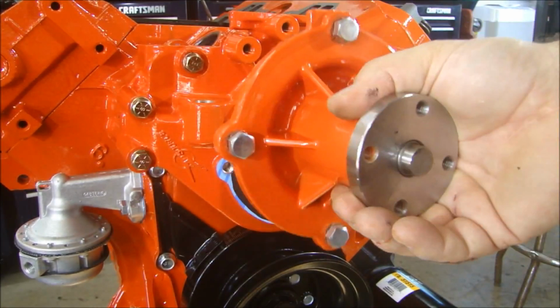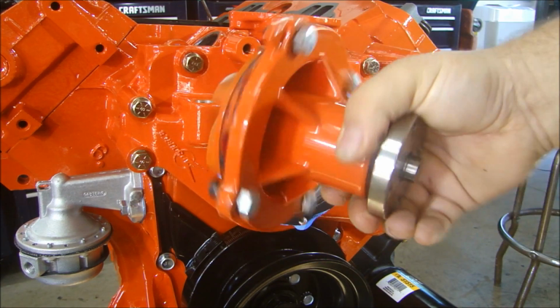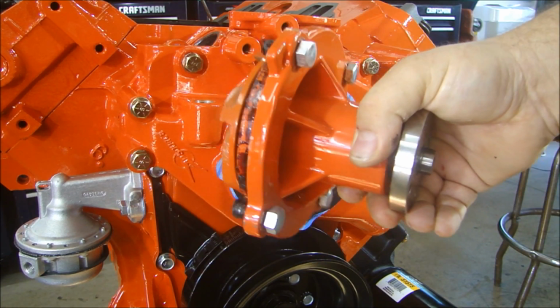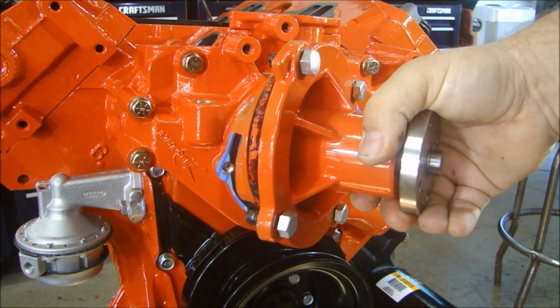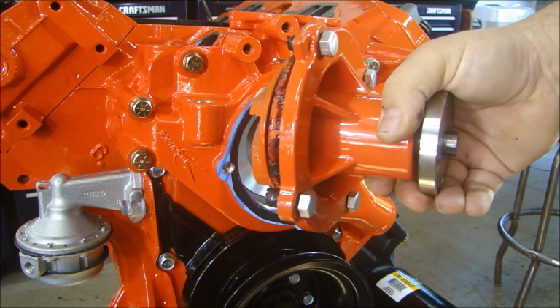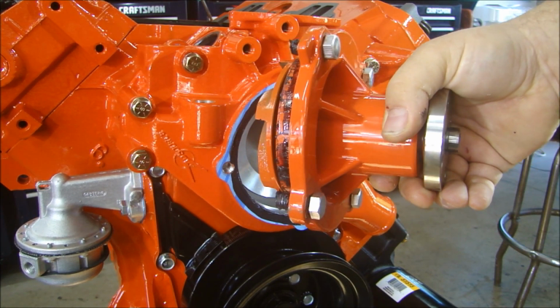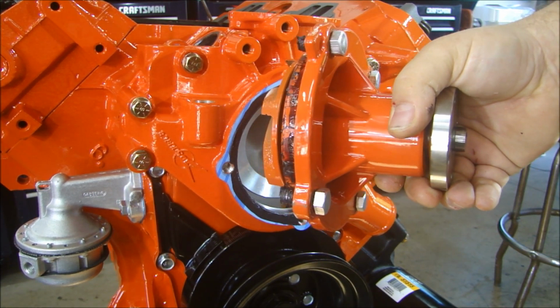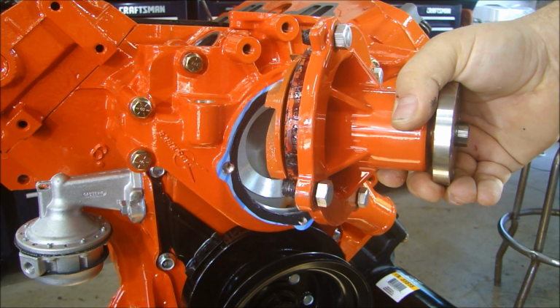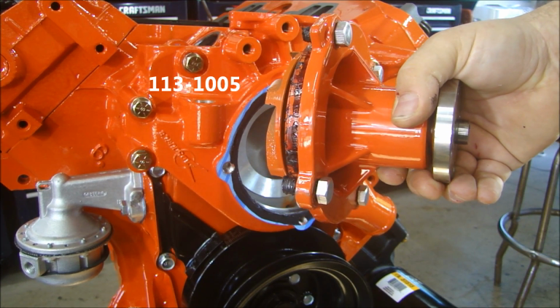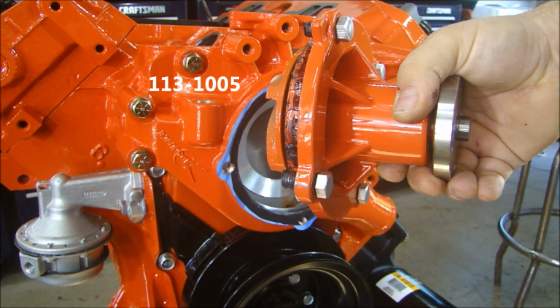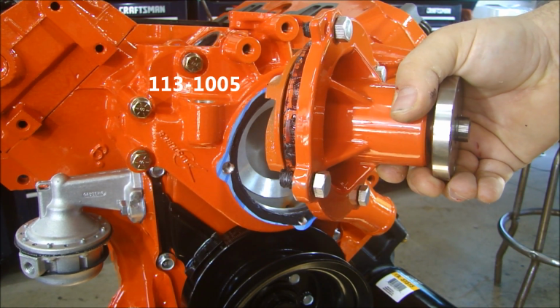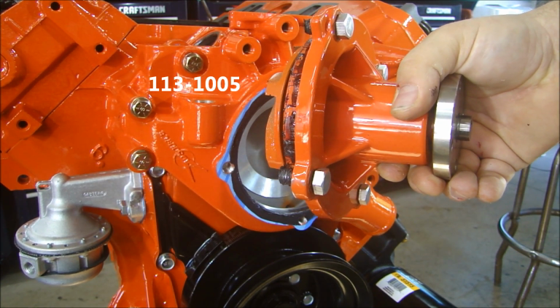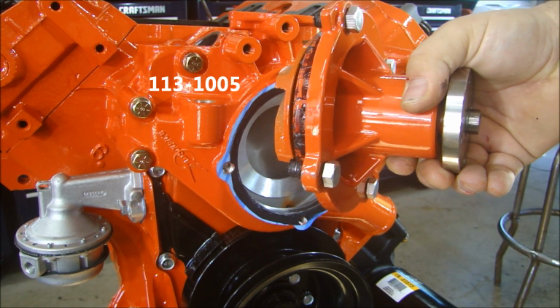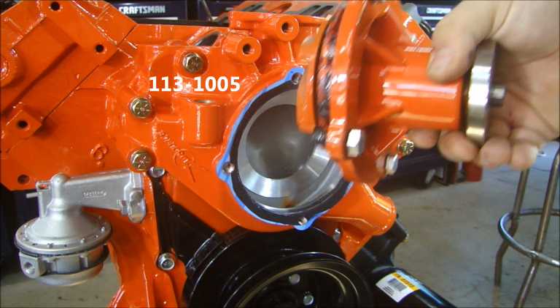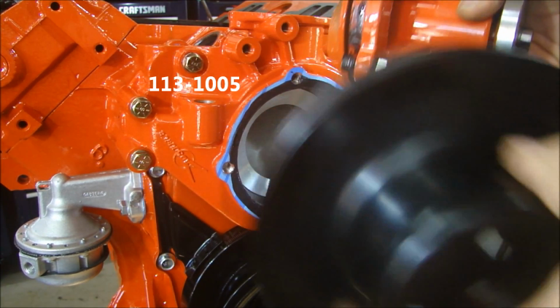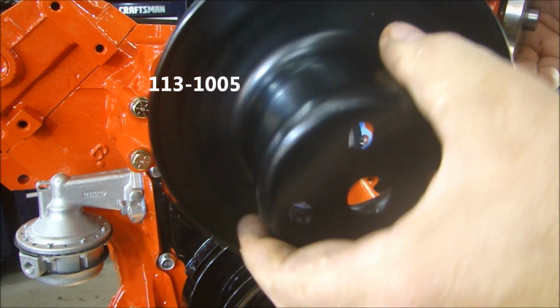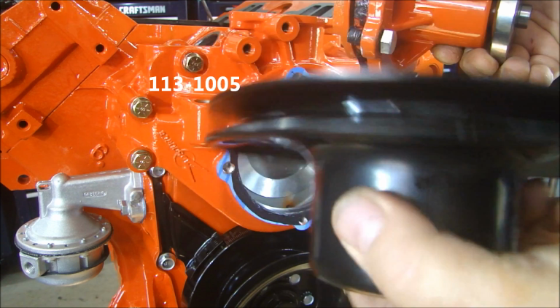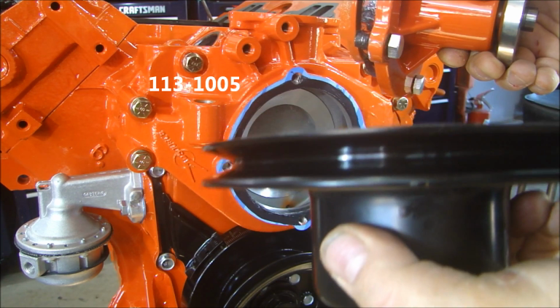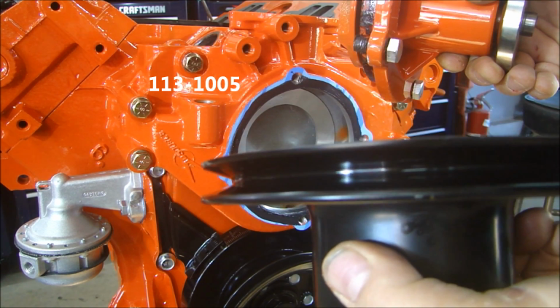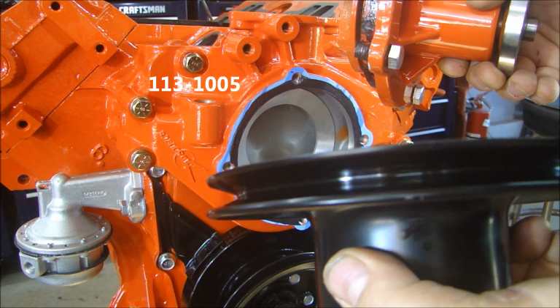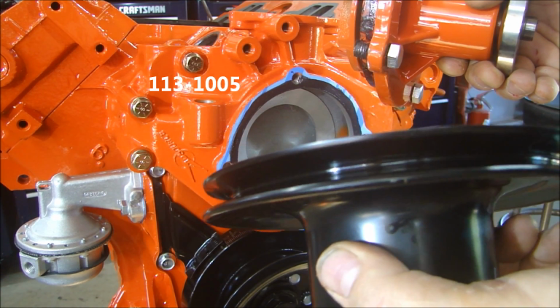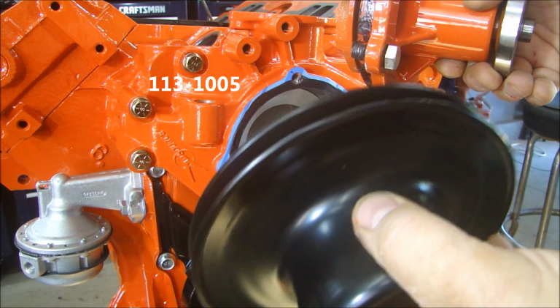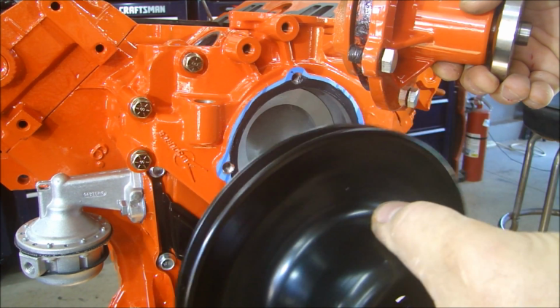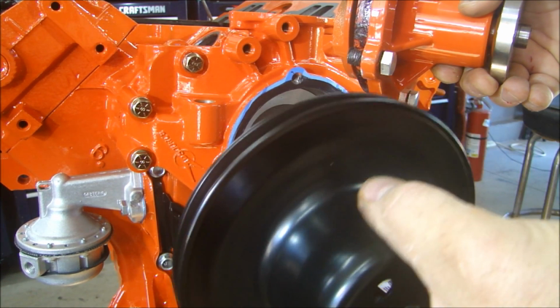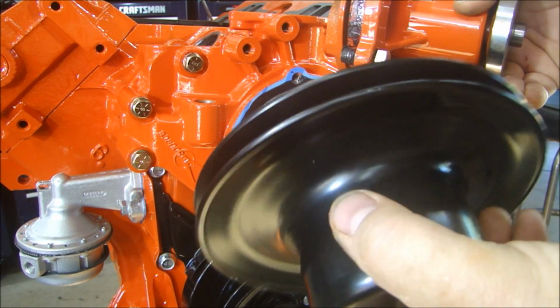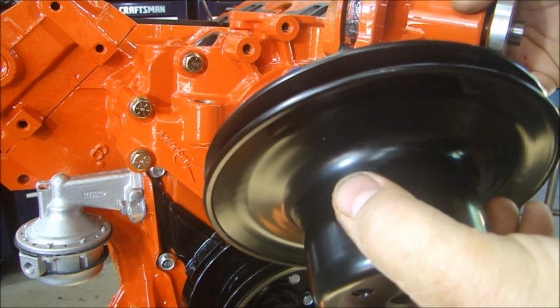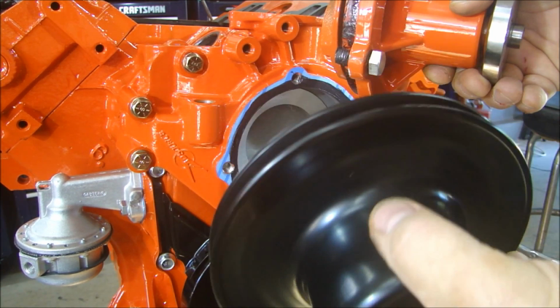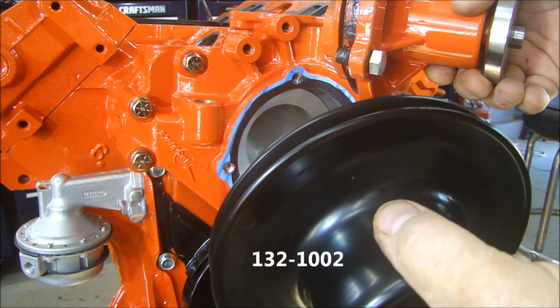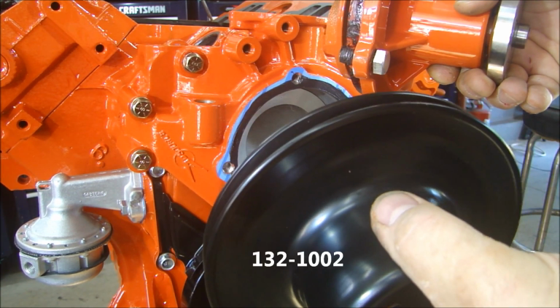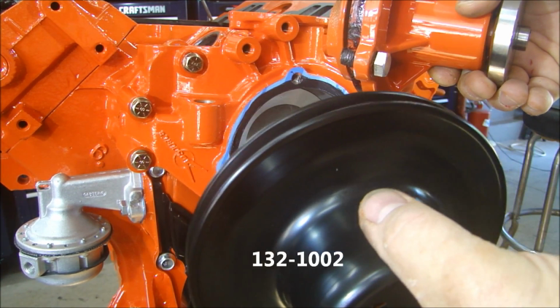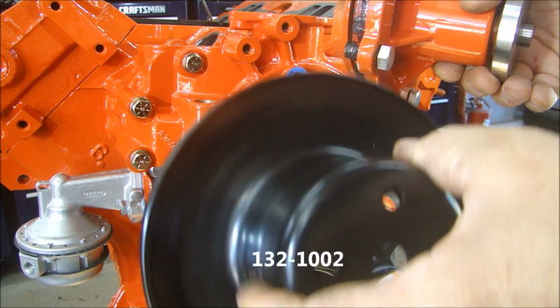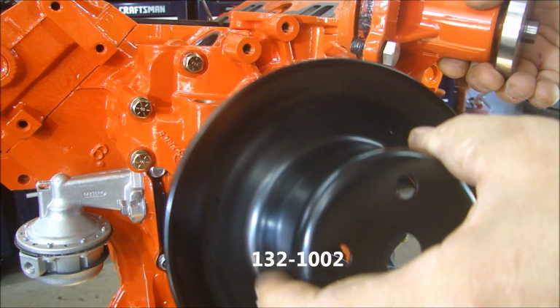The water pump is from 440 Source, number 113-1005, and the water pump pulley for a V-belt groove is 132-1002.